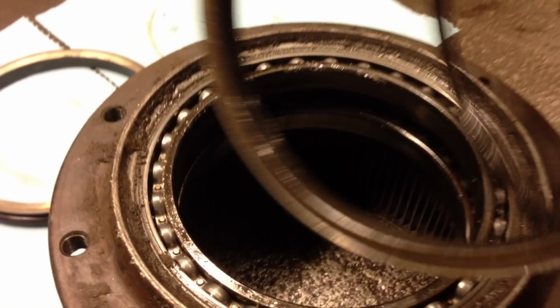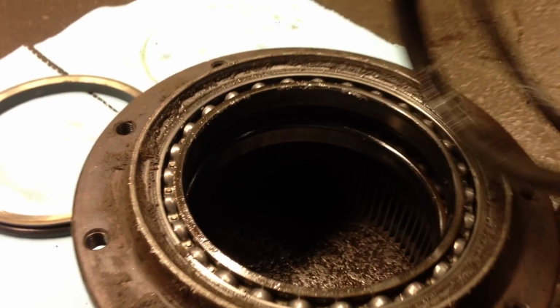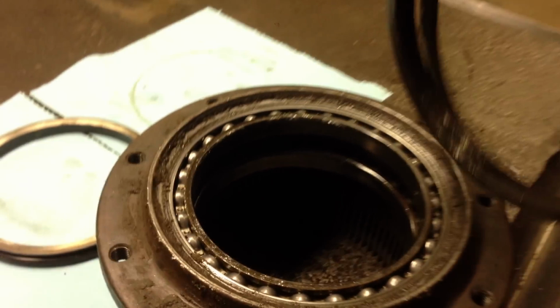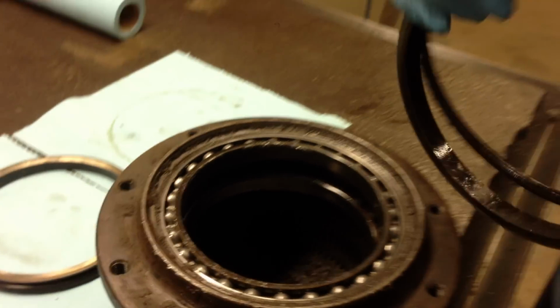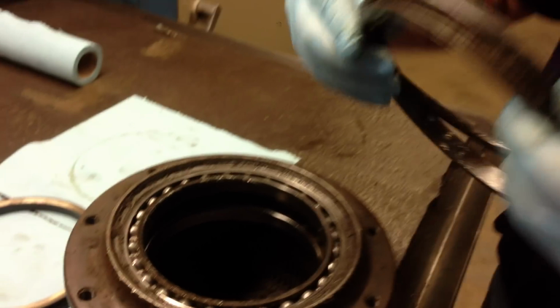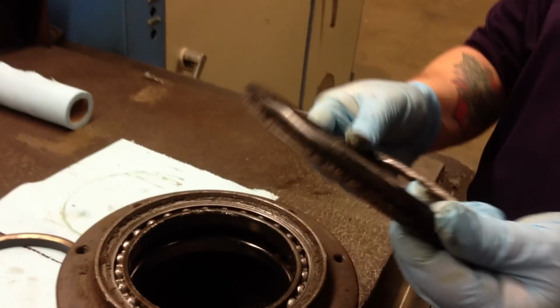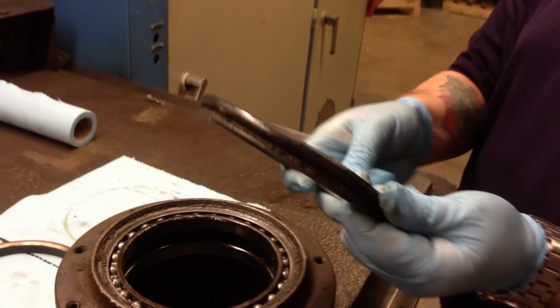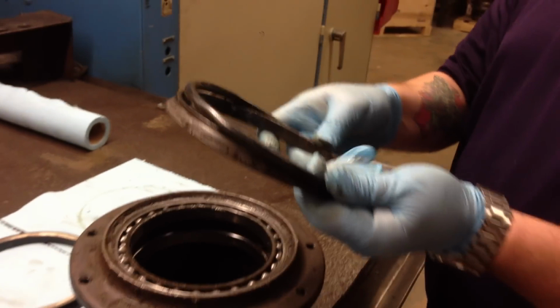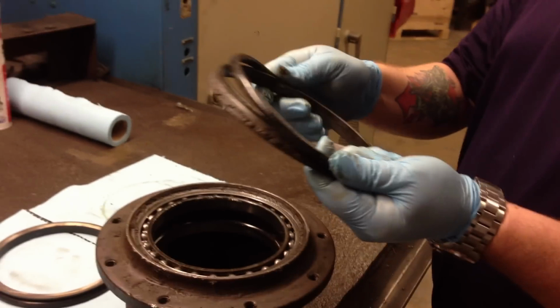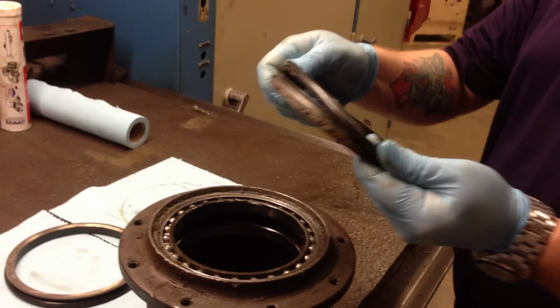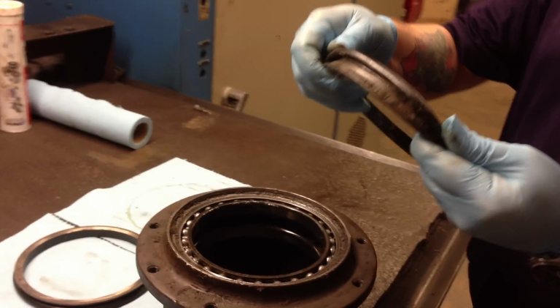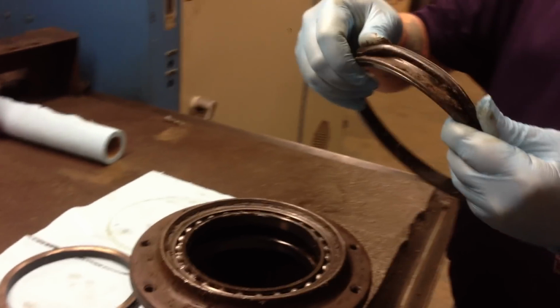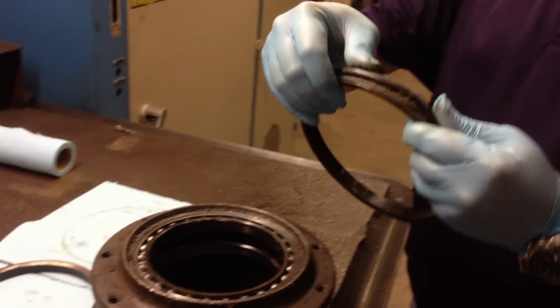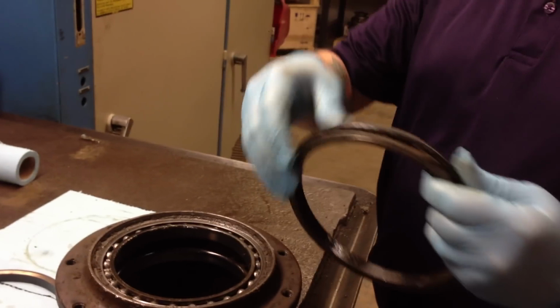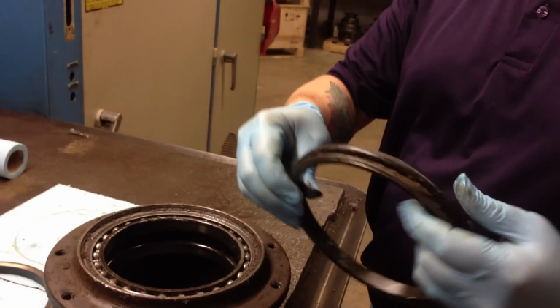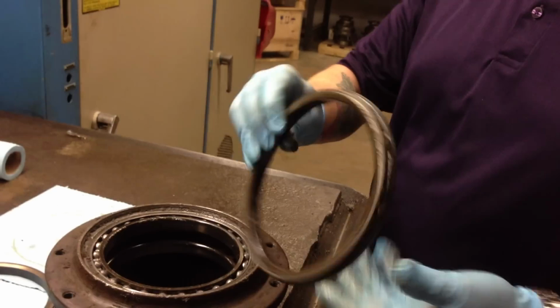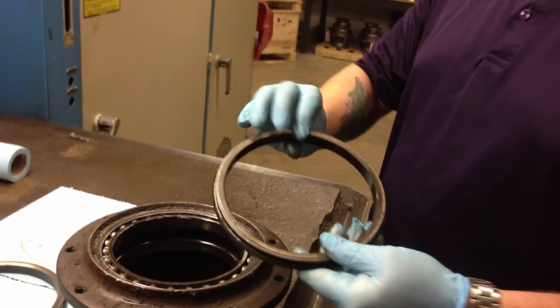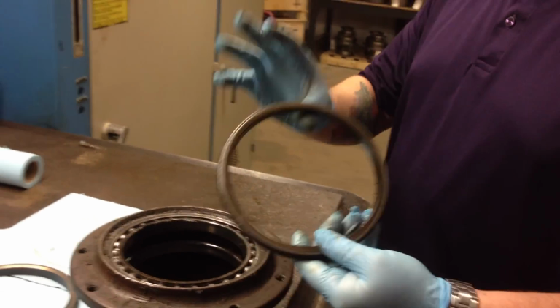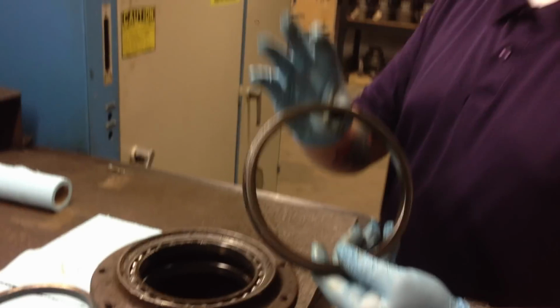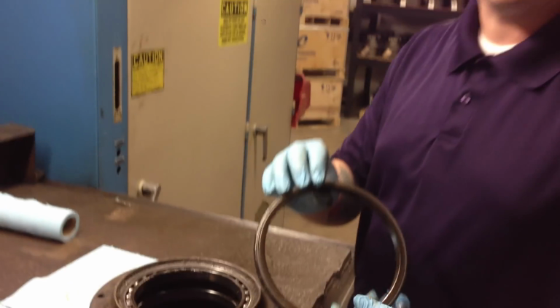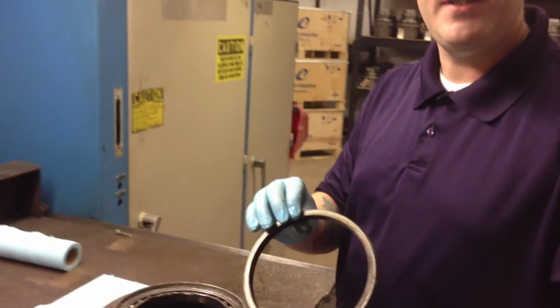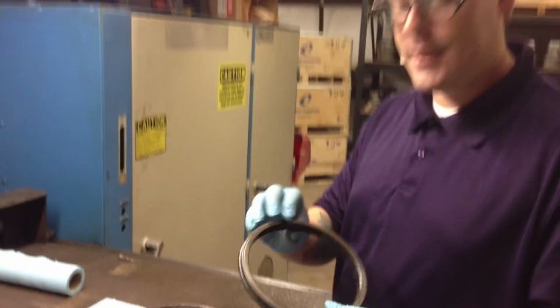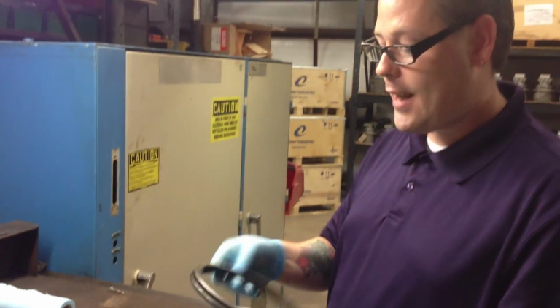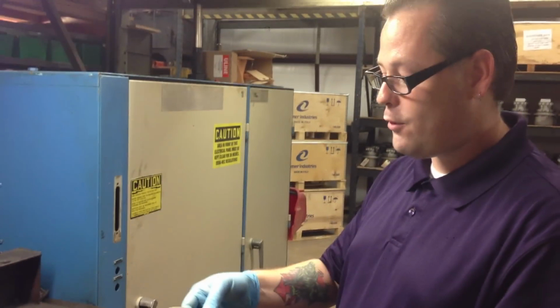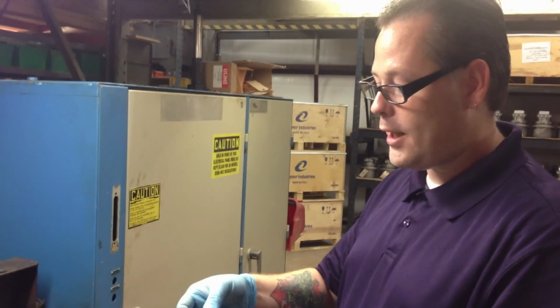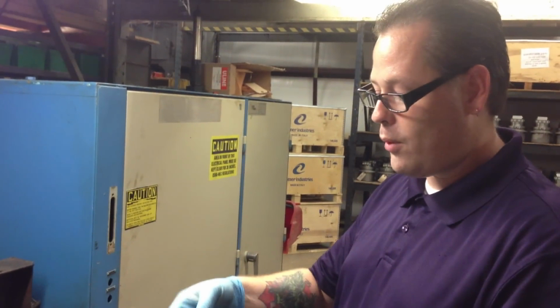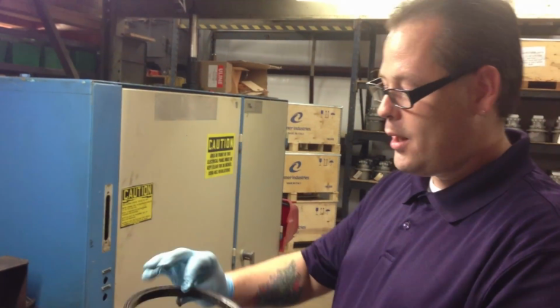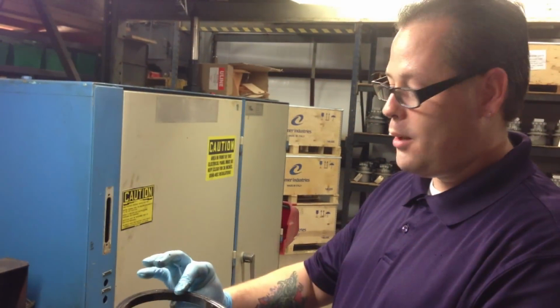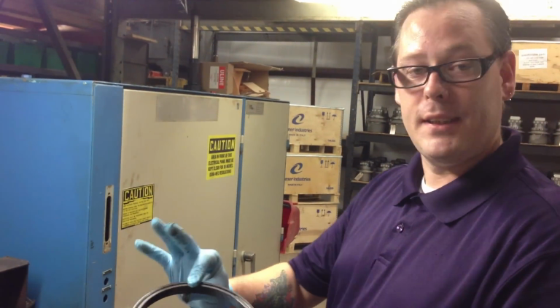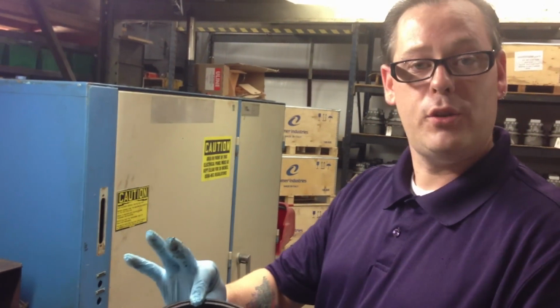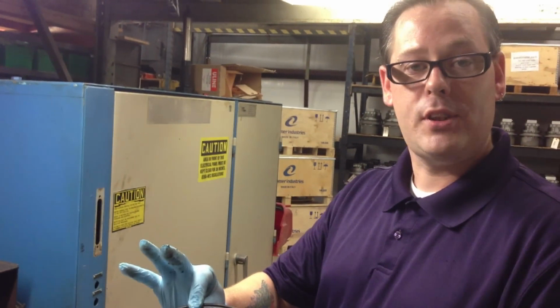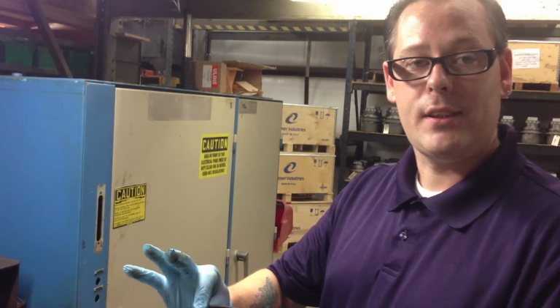So with a quick fix, maybe one day in the shop replacing the face seal and freshen the drive up, you could be back up in operation instead of down for a week or more because the whole drive's trashed.